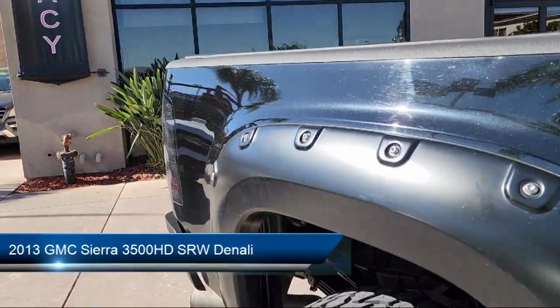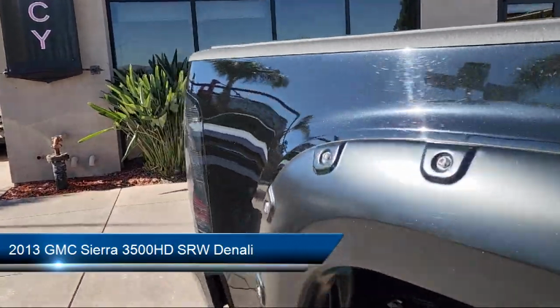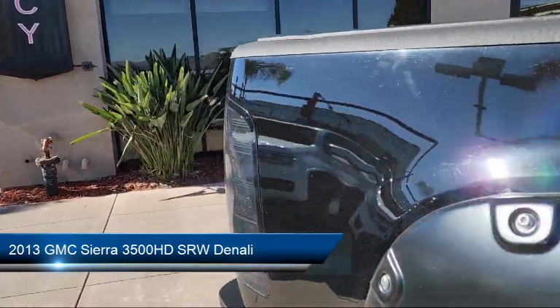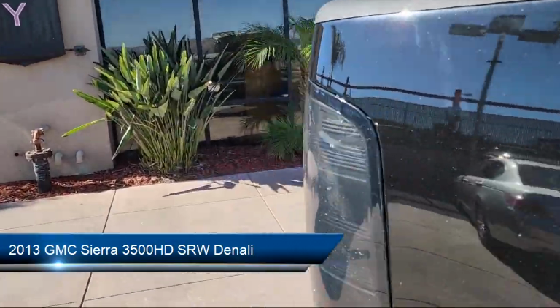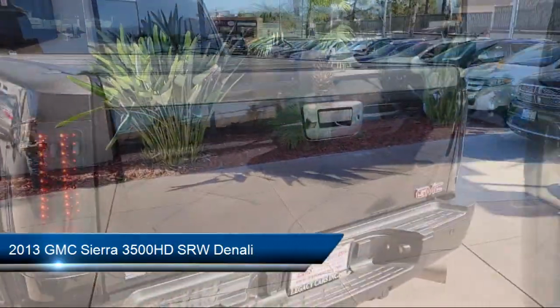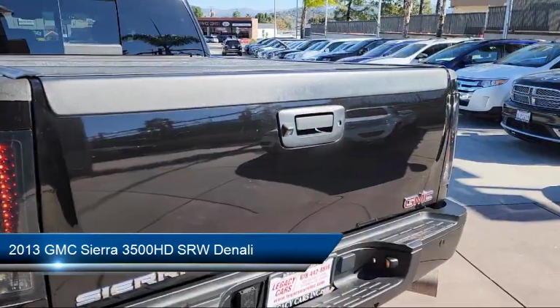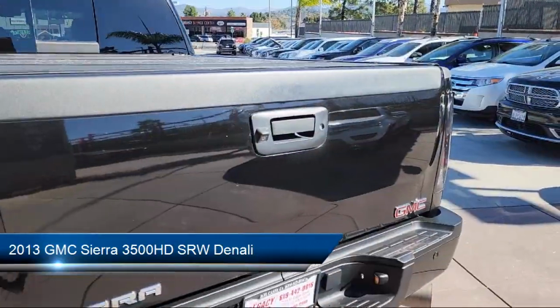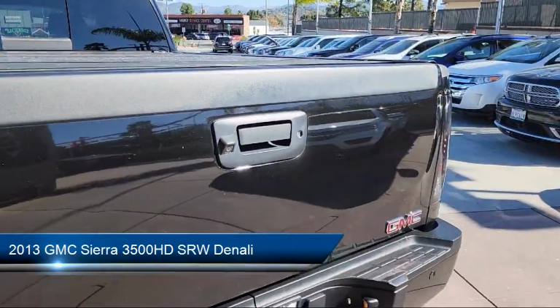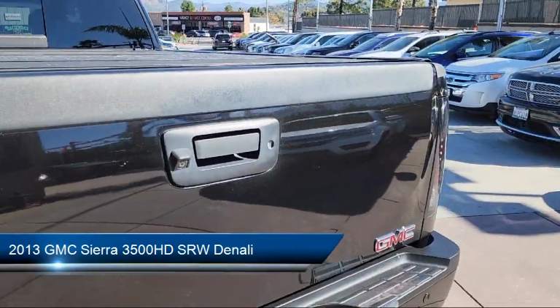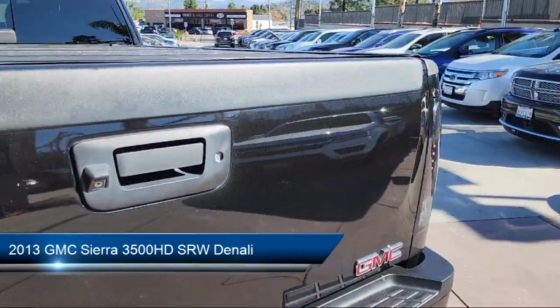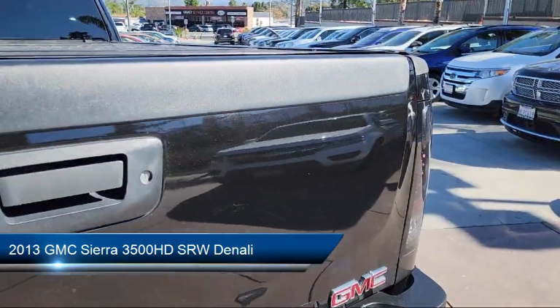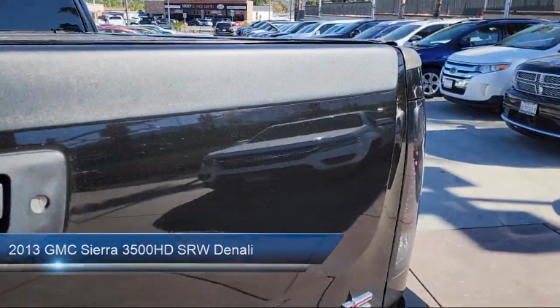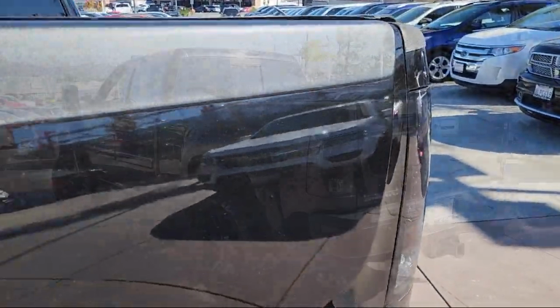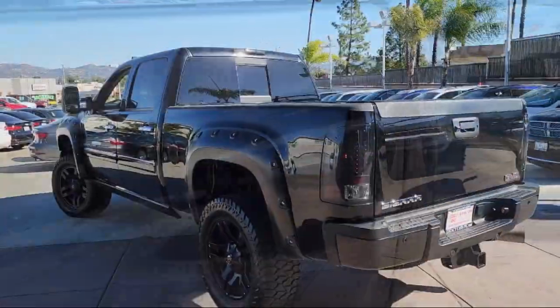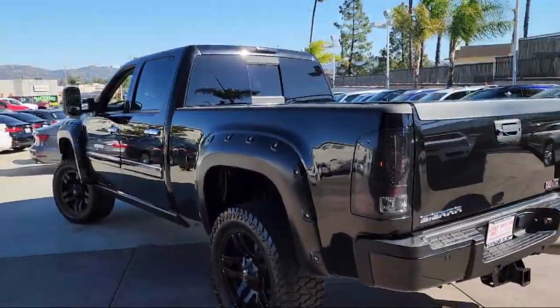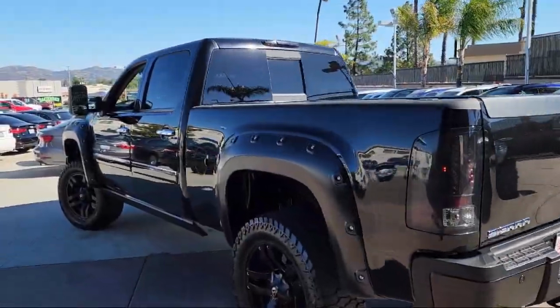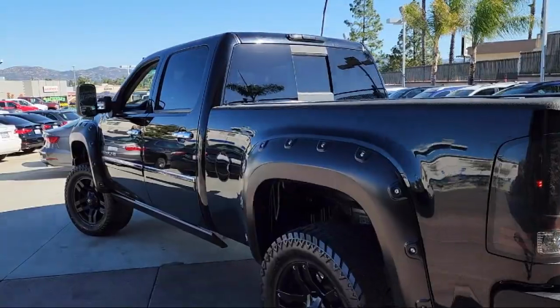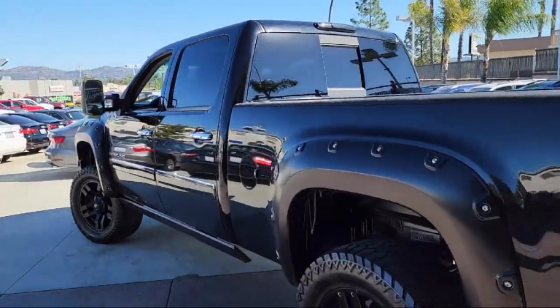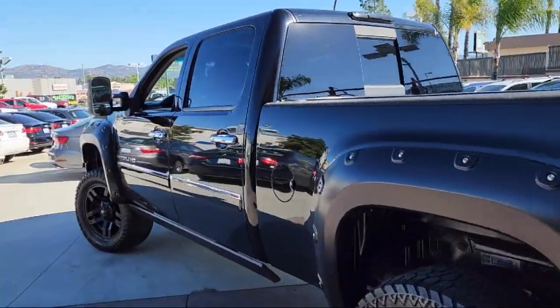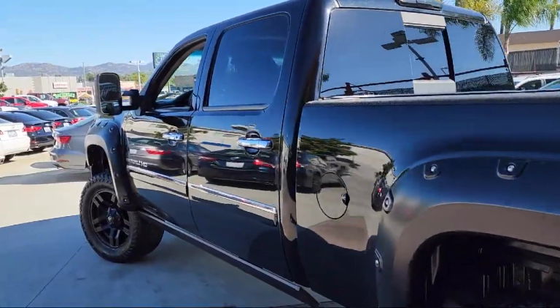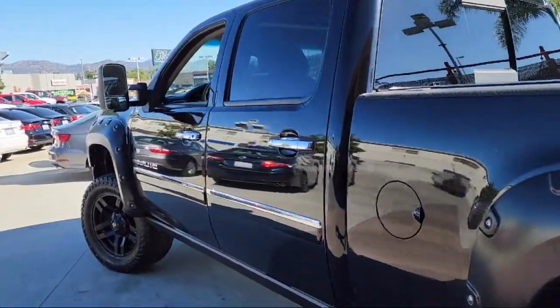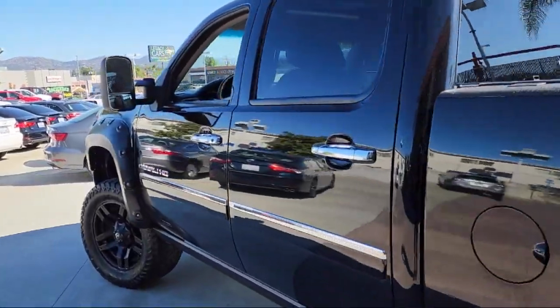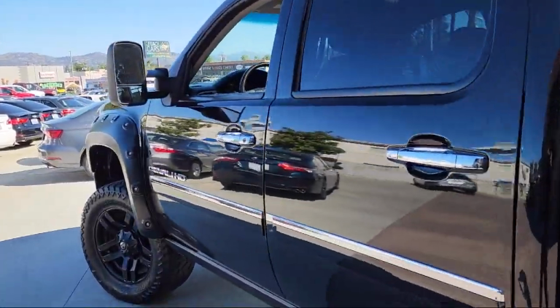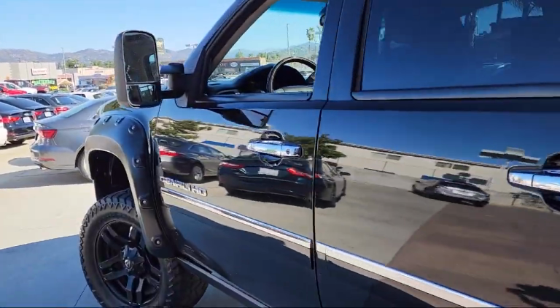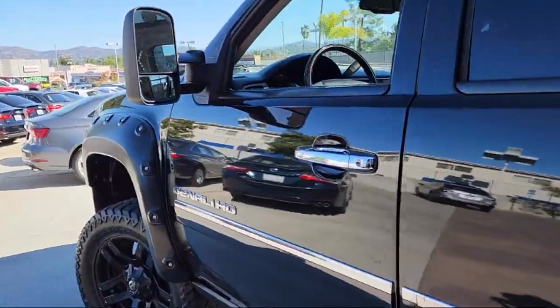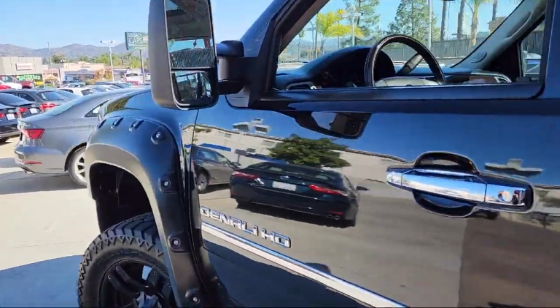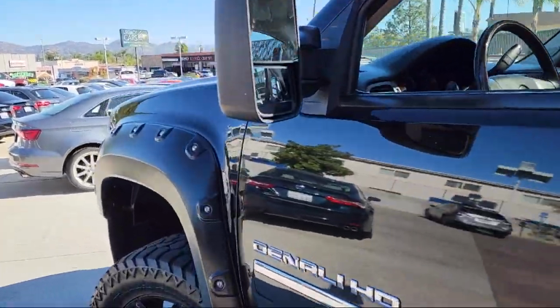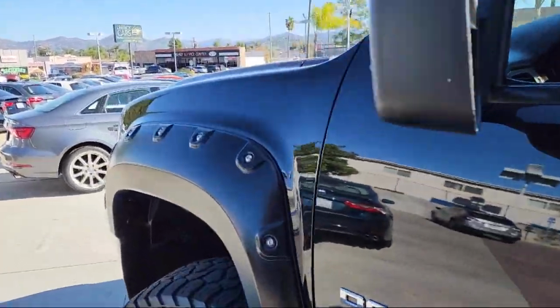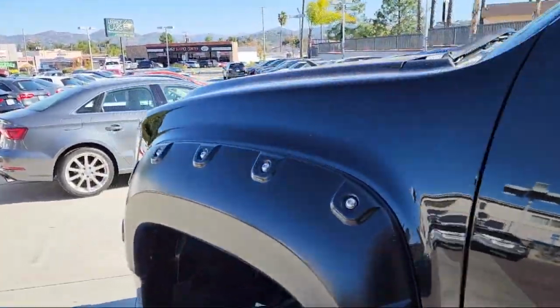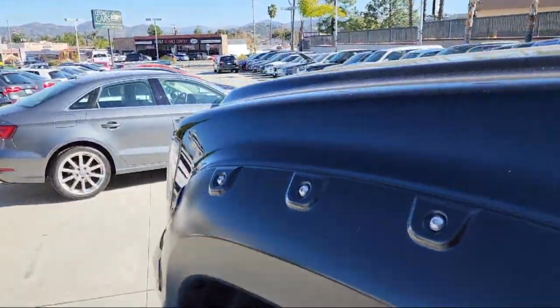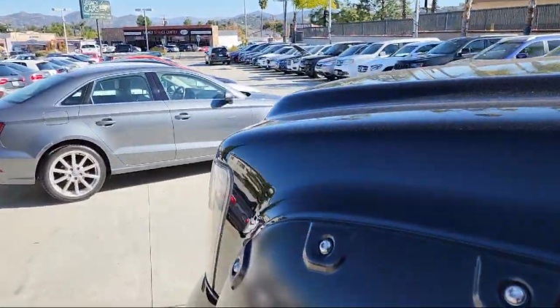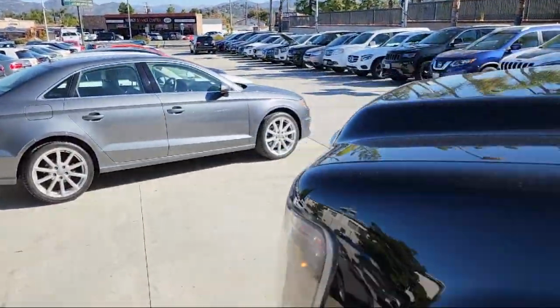It comes equipped with an exhaust brake, suspension package, nav traffic, sunroof, and has less than 75,000 miles on the odometer.